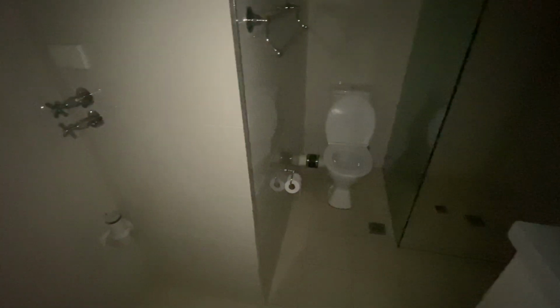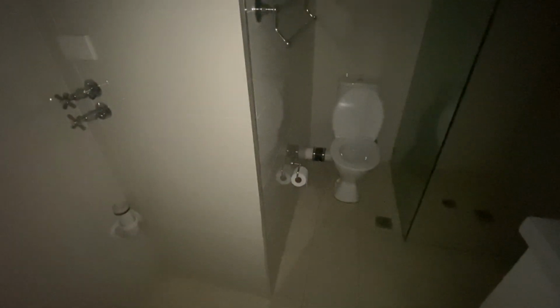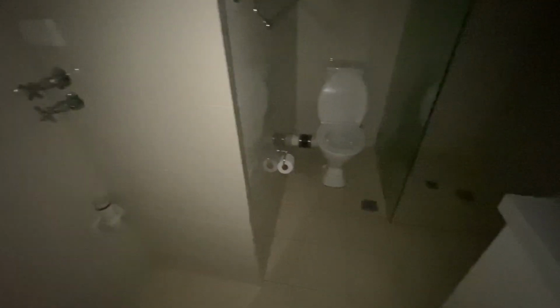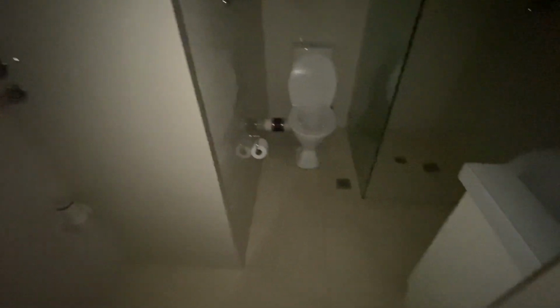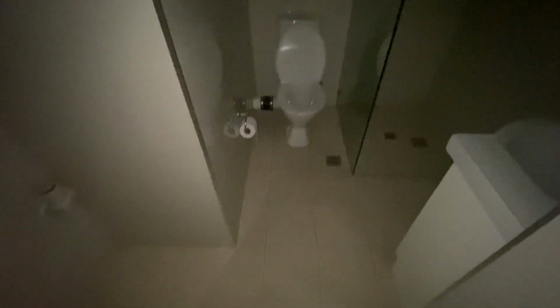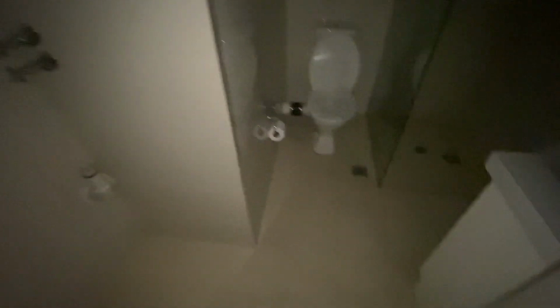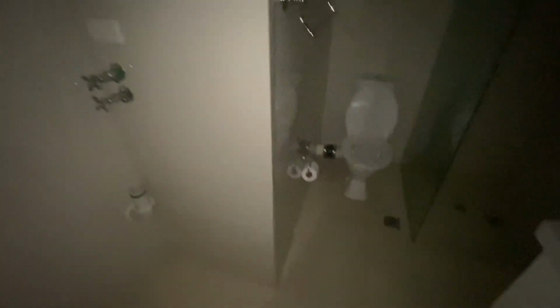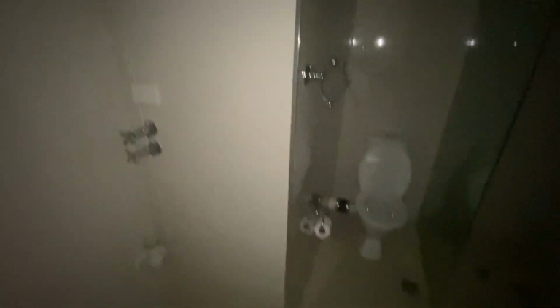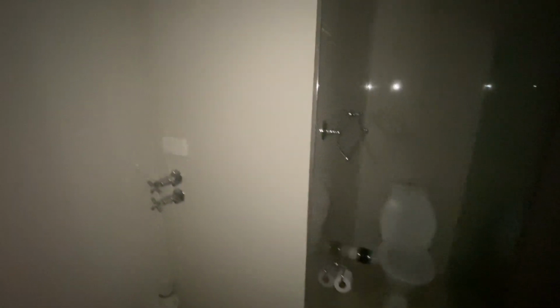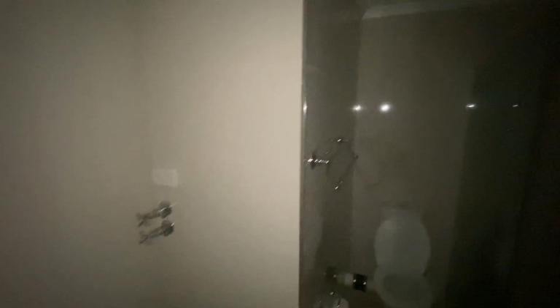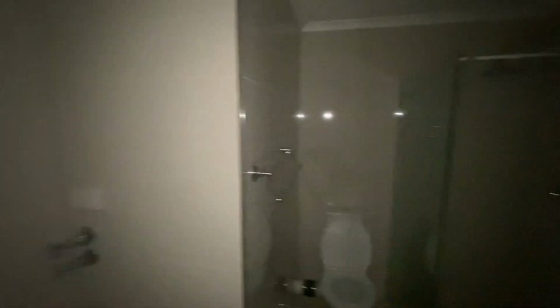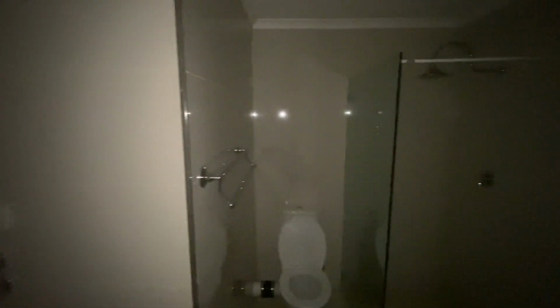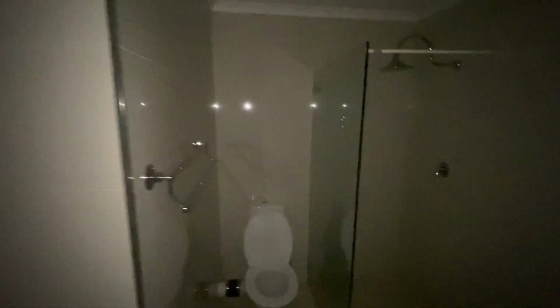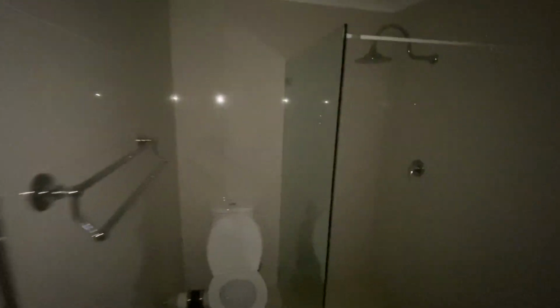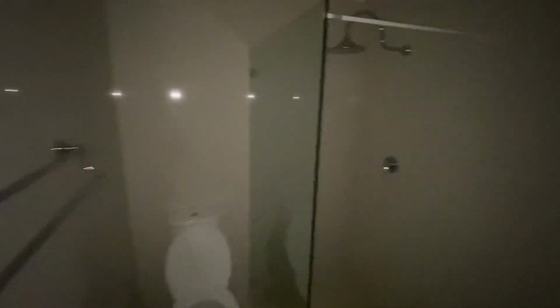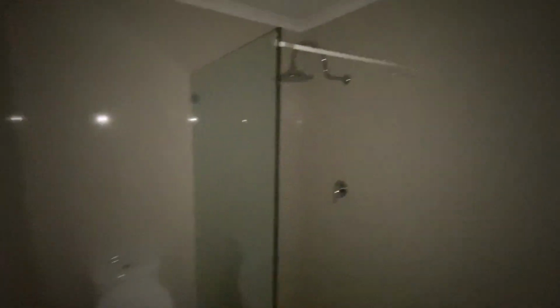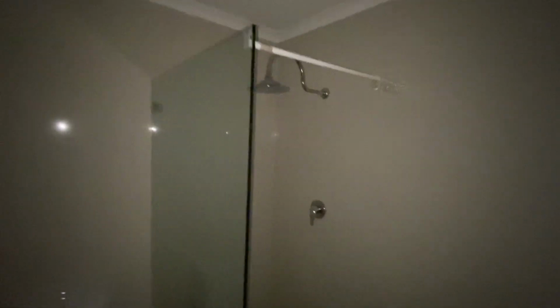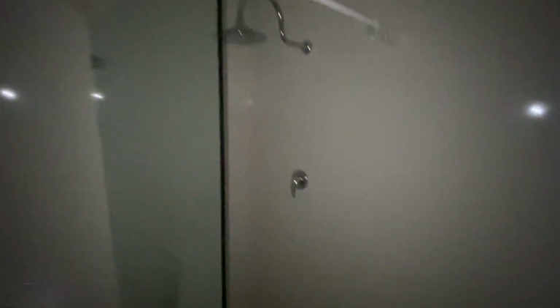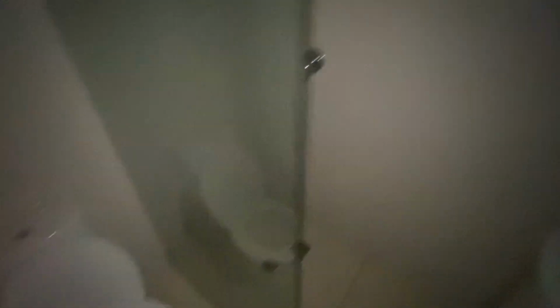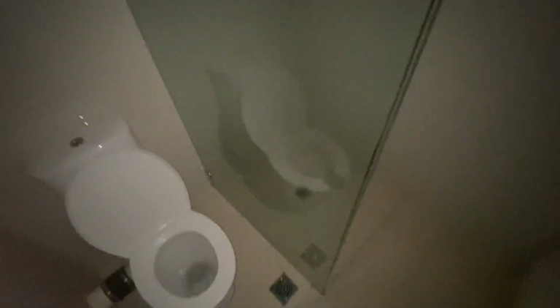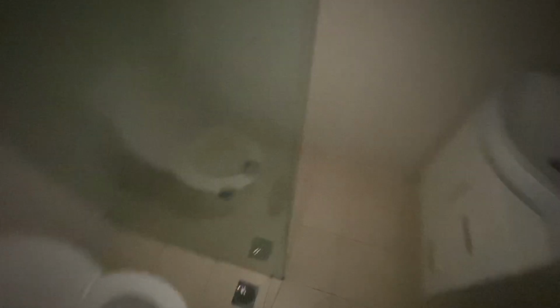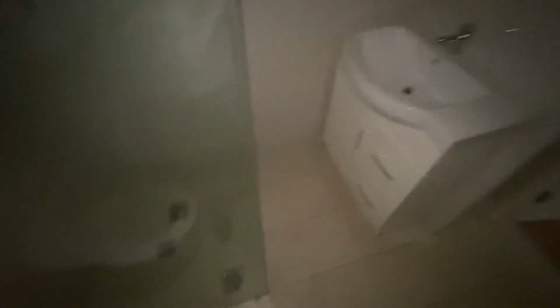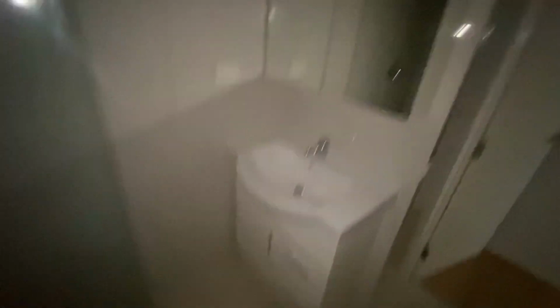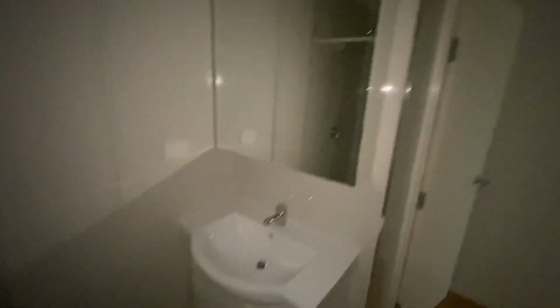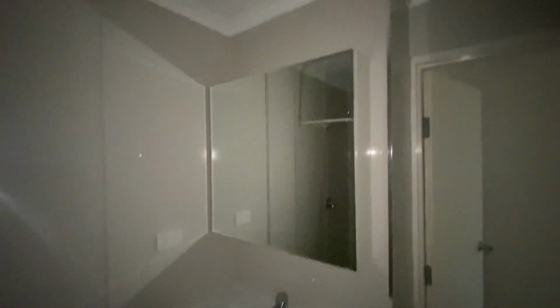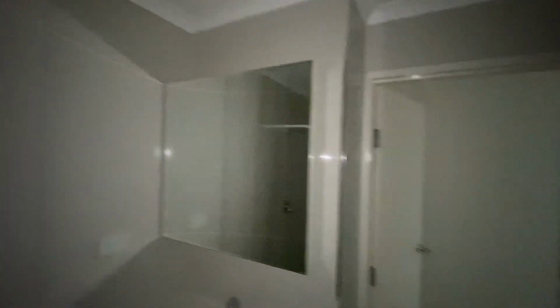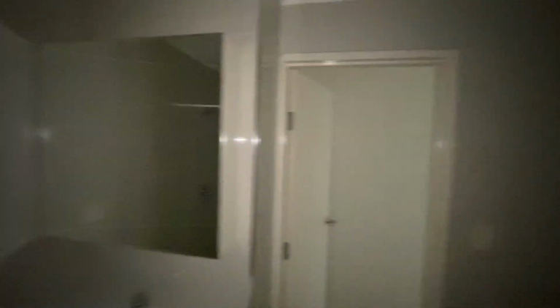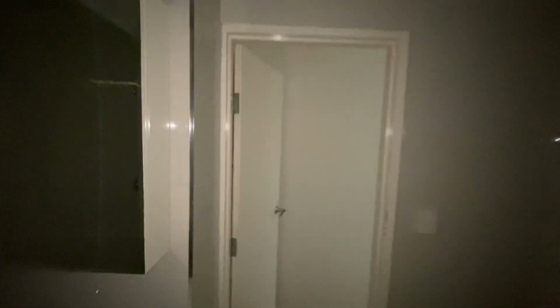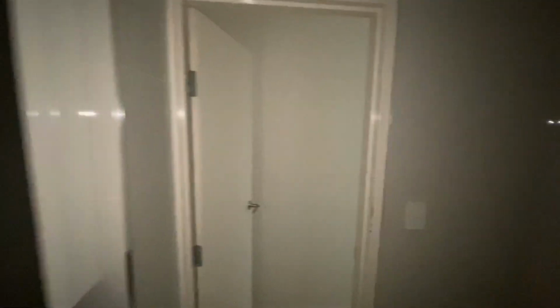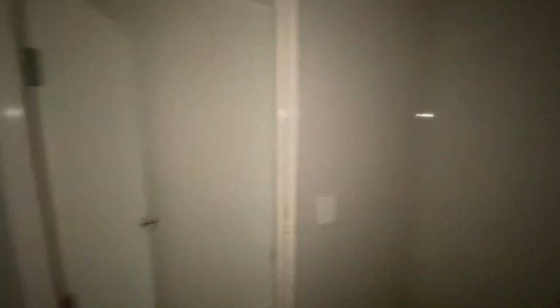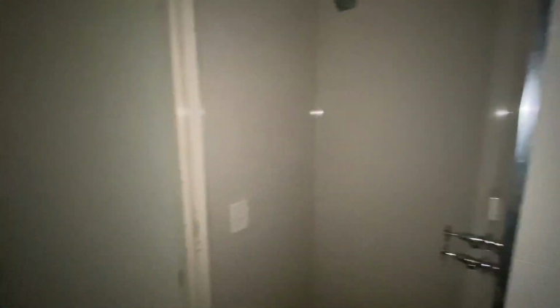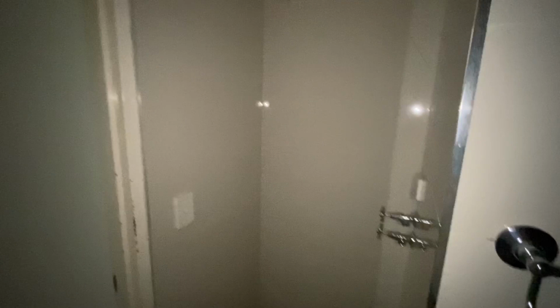Hi there, it's Jason from My Place Estate Agents and I'm at 16 of 180 Cove Street. I'm just starting in the bathroom because the lights are out and I'm not sure if my flash would work if I didn't start in the dark.